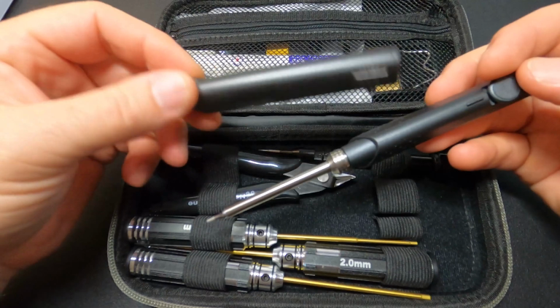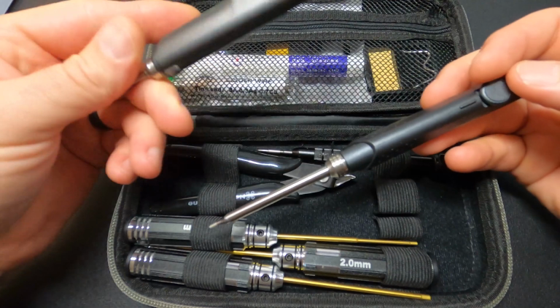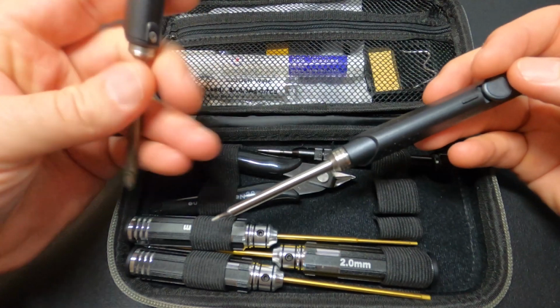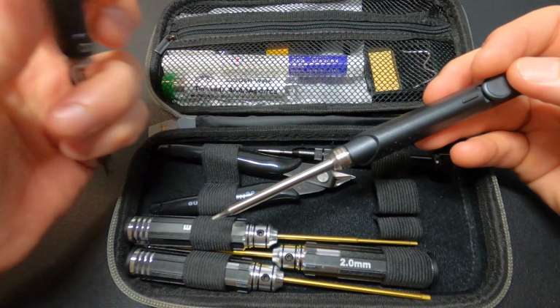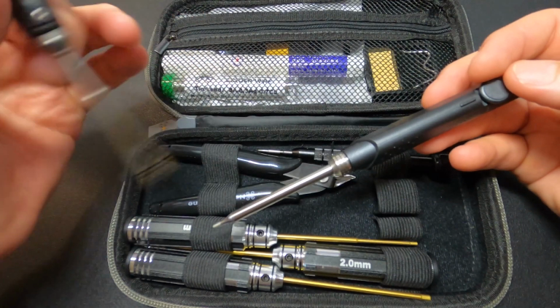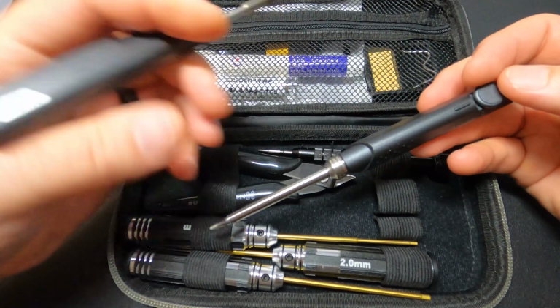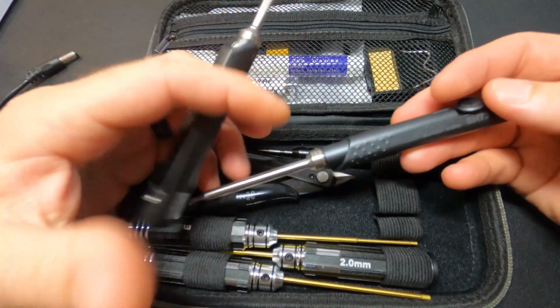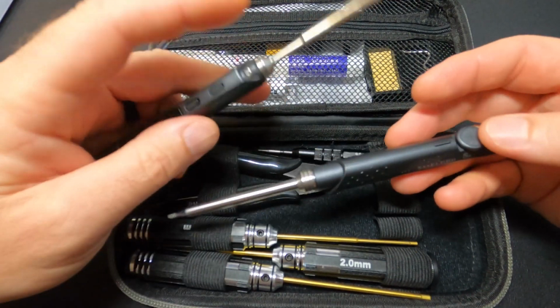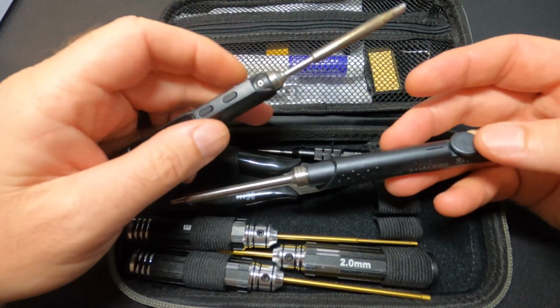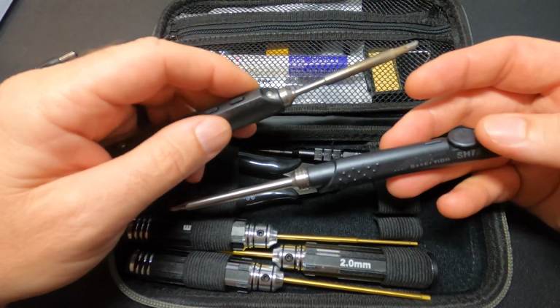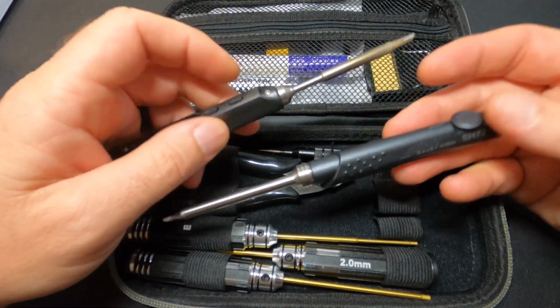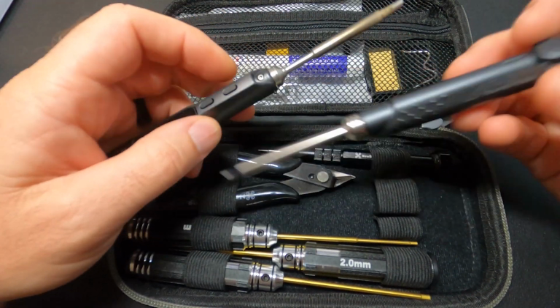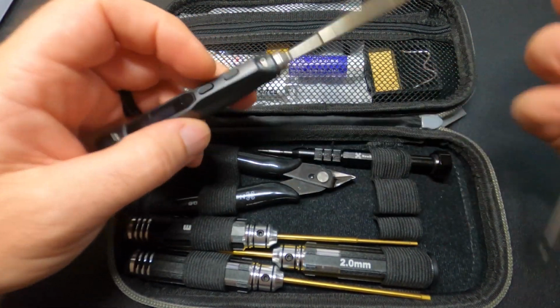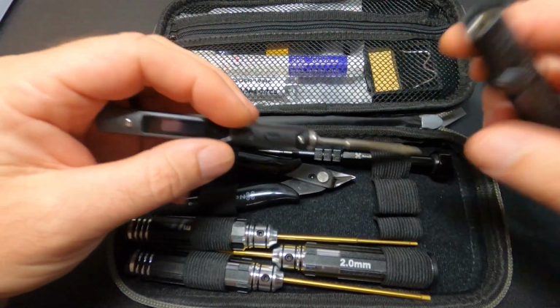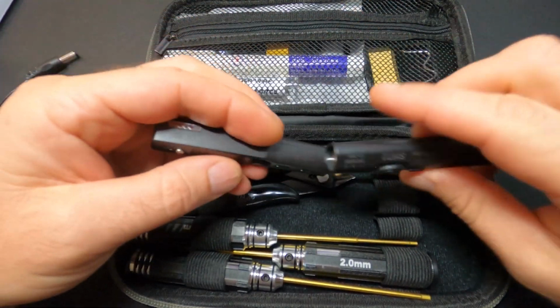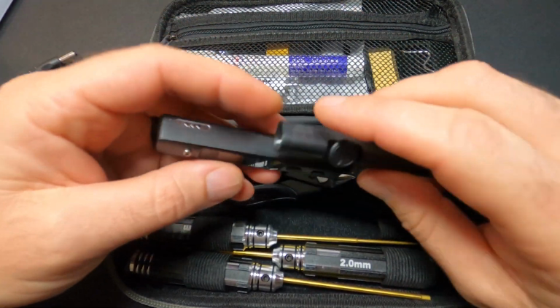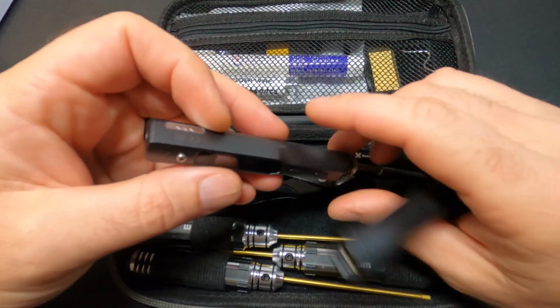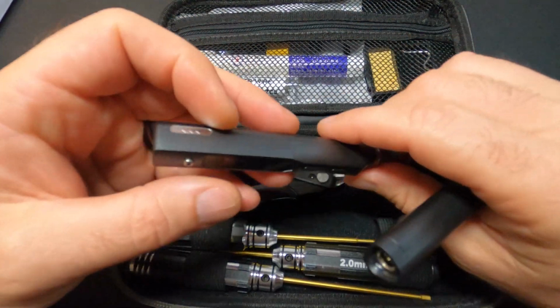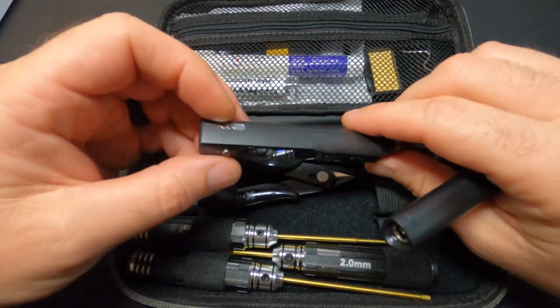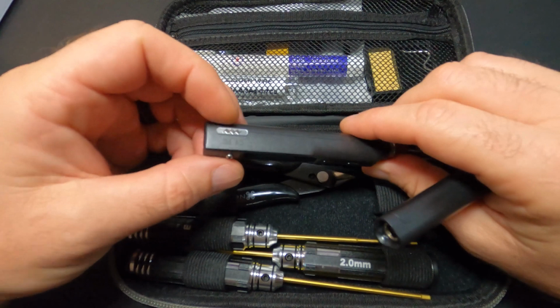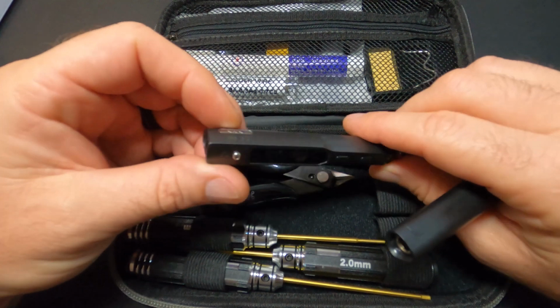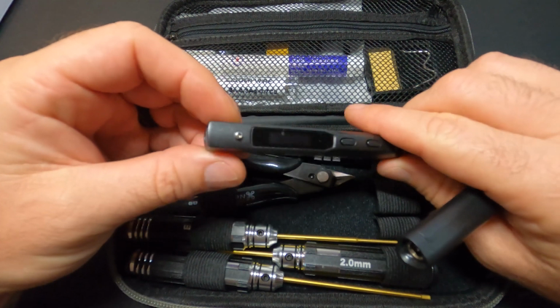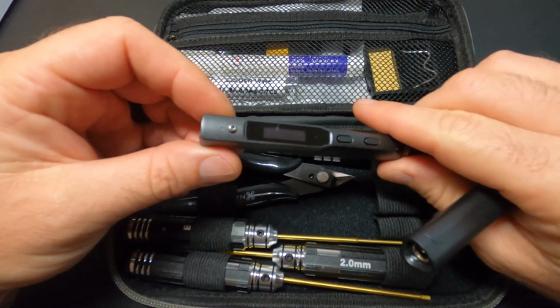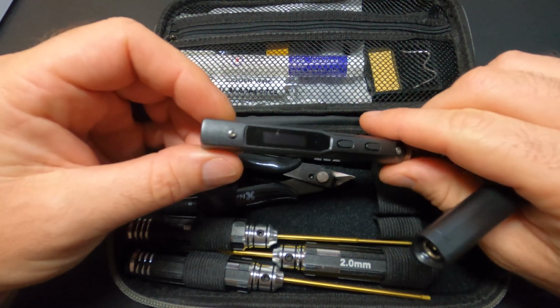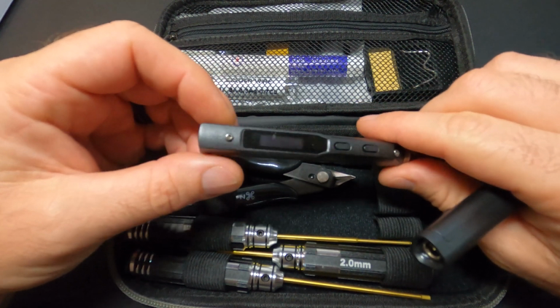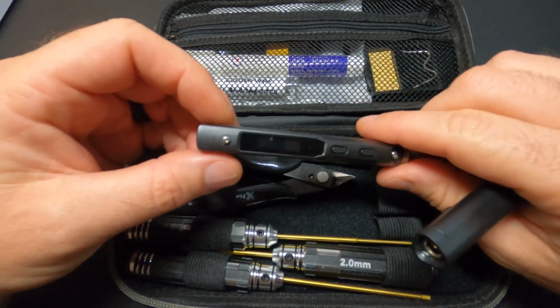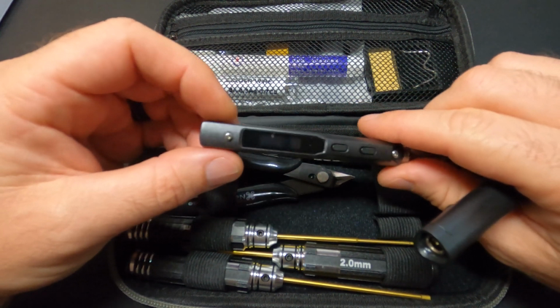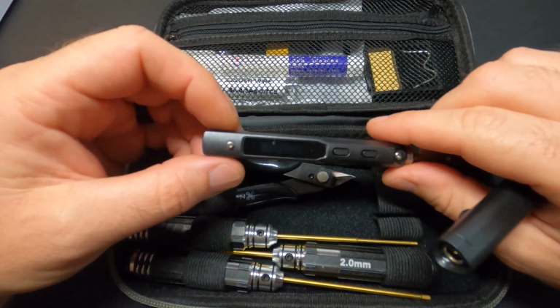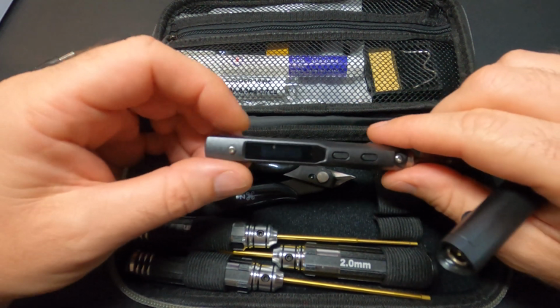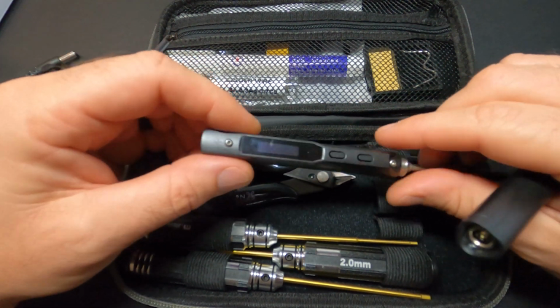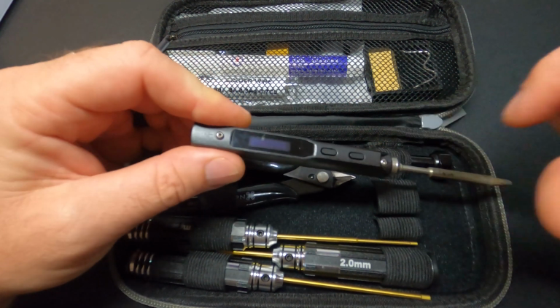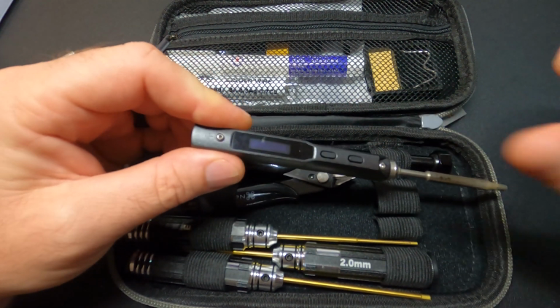Perhaps the greatest feature of the TS100 is how fast it heats up — it's insane, like instant. So let's compare the two and see if the NewbyDrone iron can keep up with the TS100.